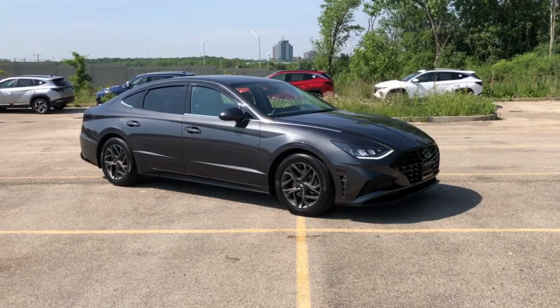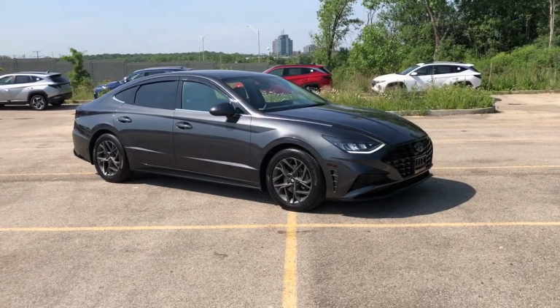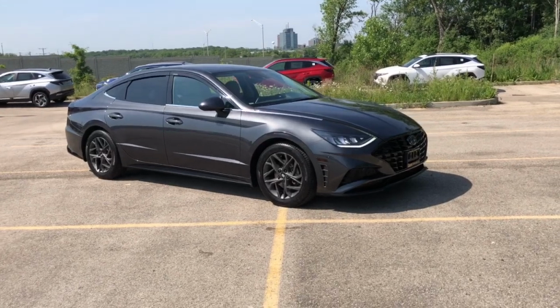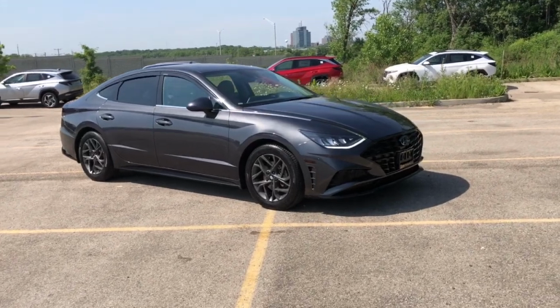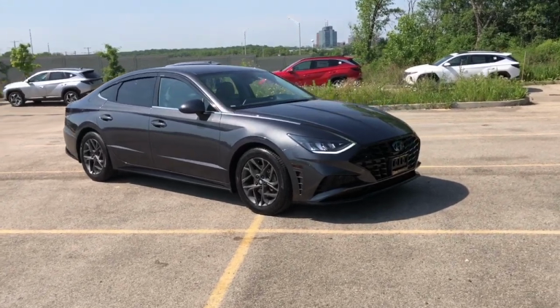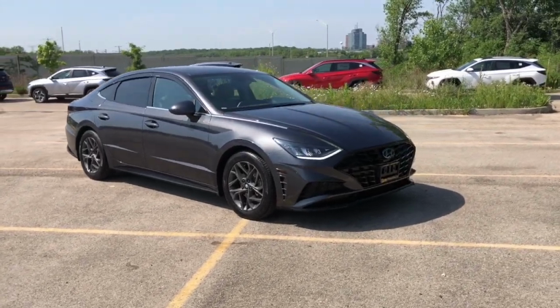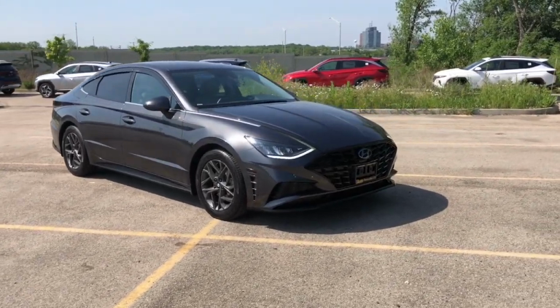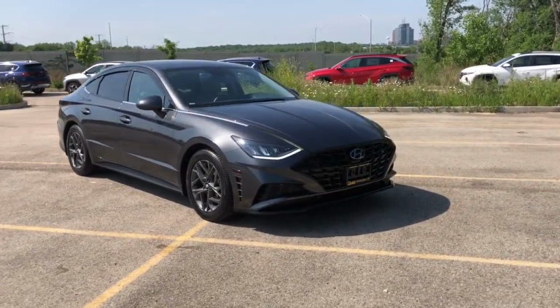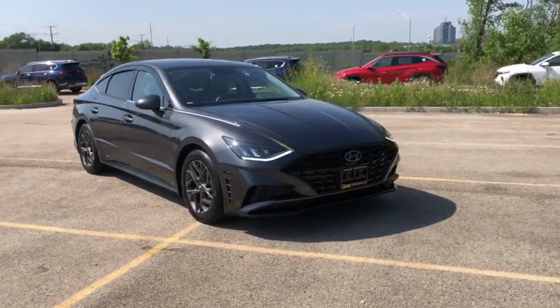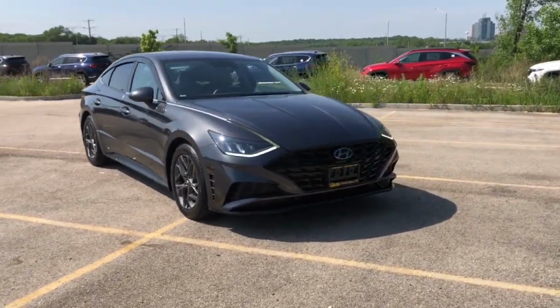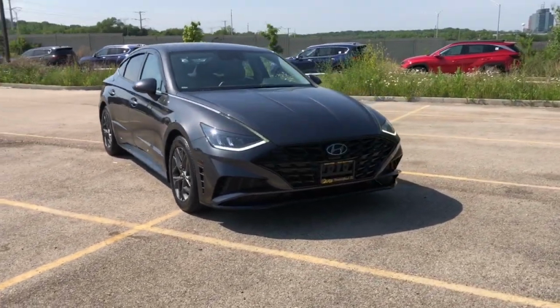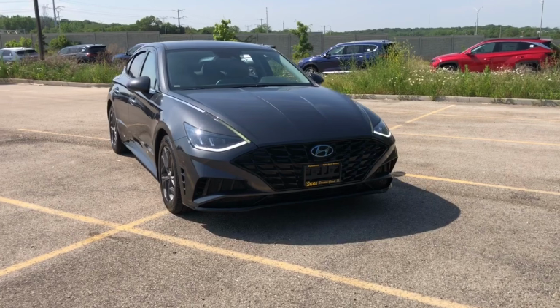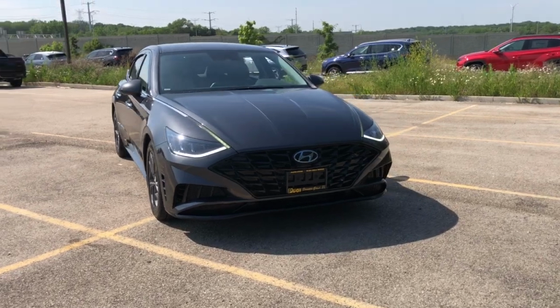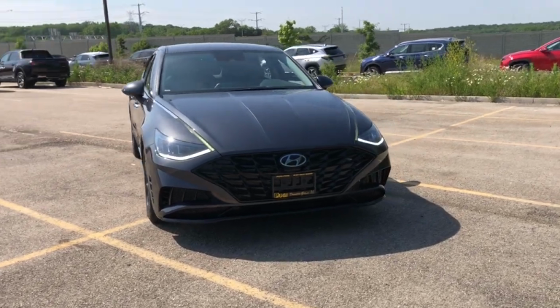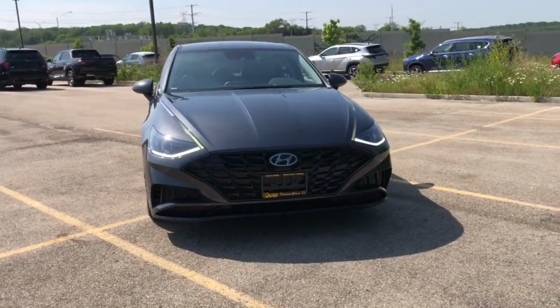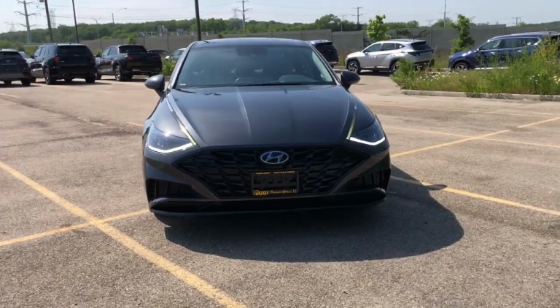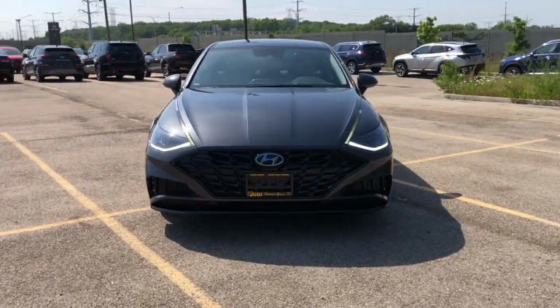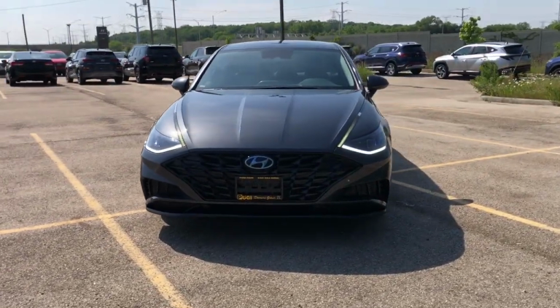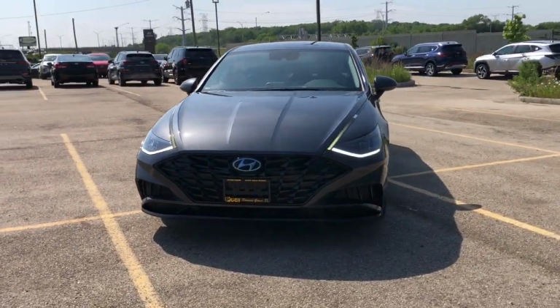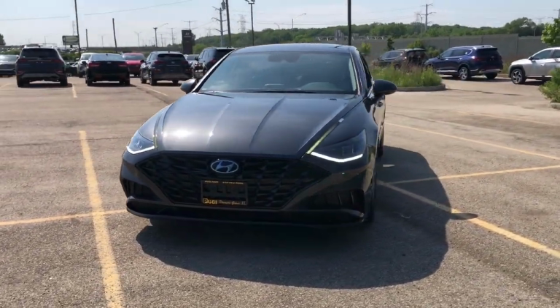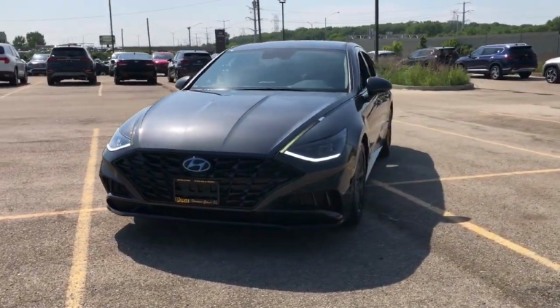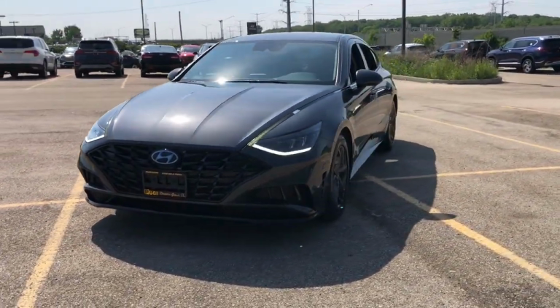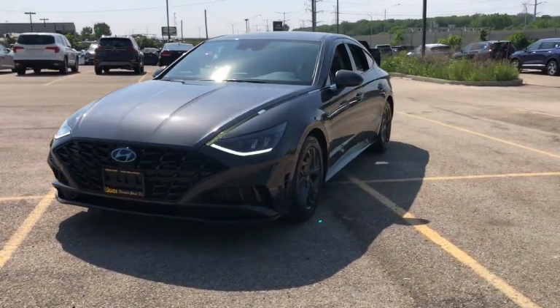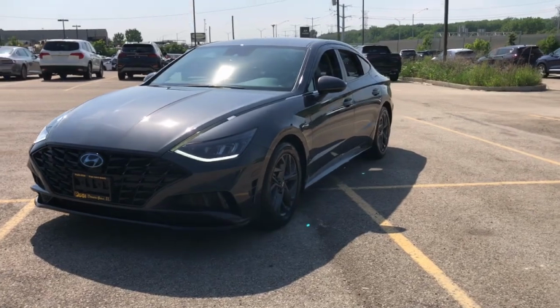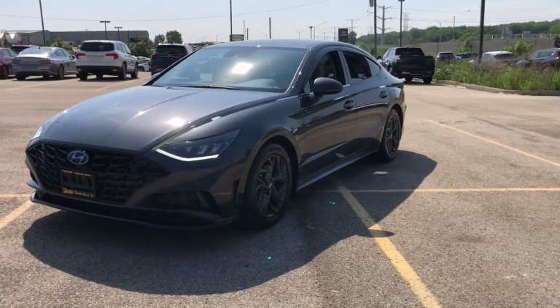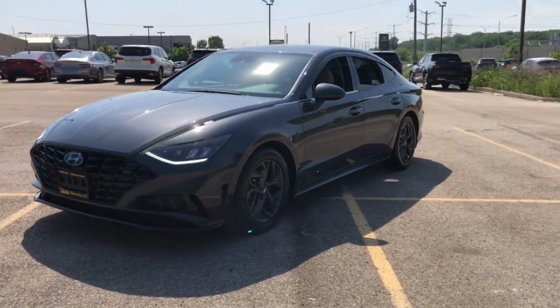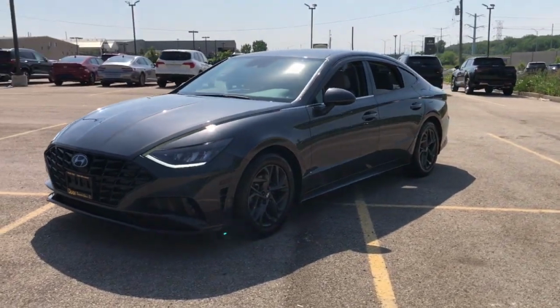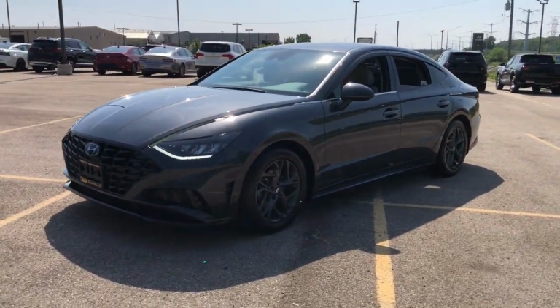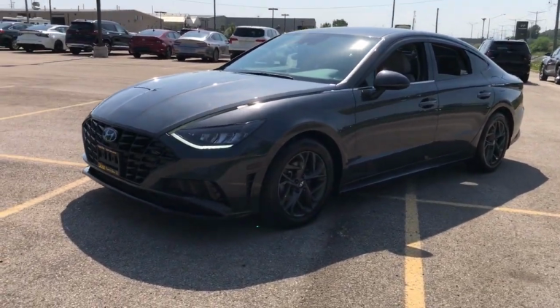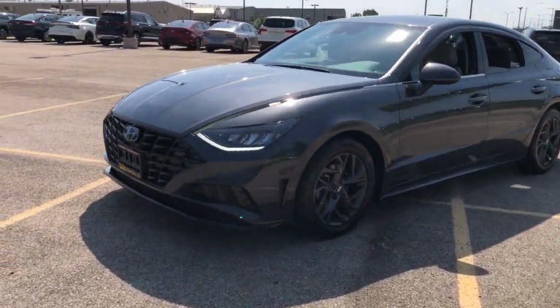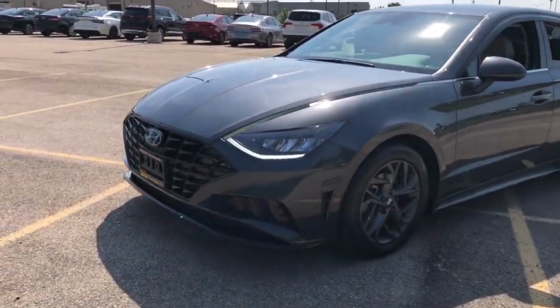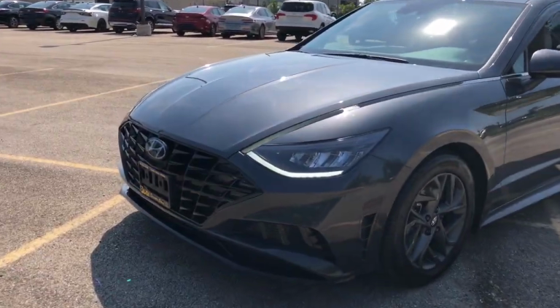Get acquainted with the 2020 Hyundai Sonata. With less than 60,000 miles on the odometer, this vehicle provides excellent value. This well-built, stylish Sonata delivers the best in family sedan comfort.